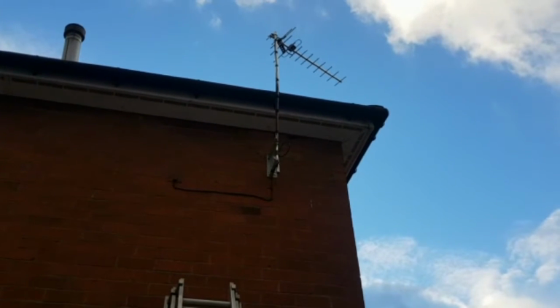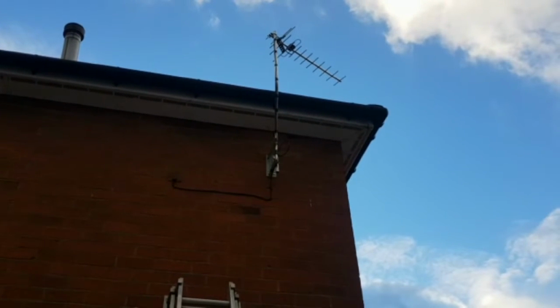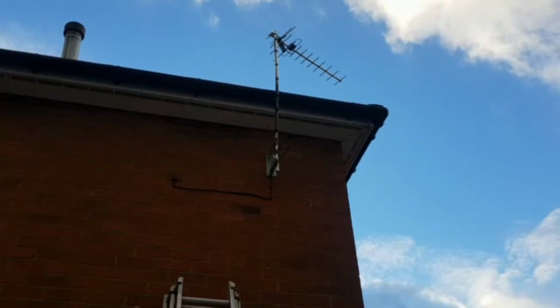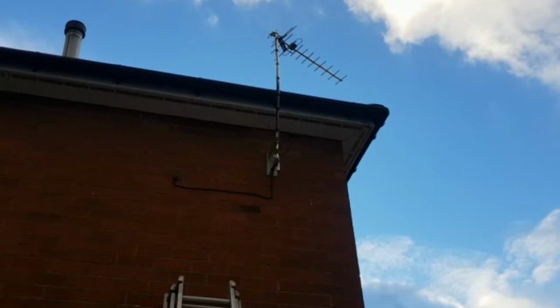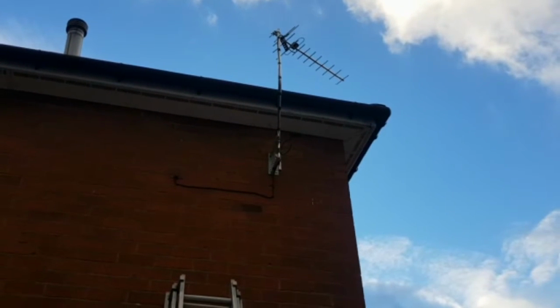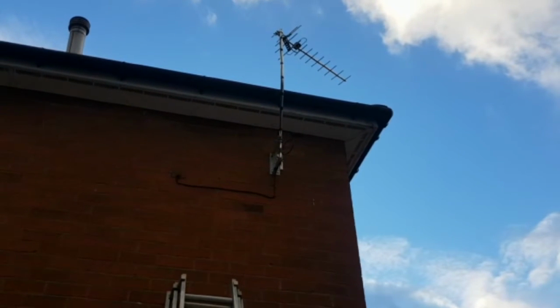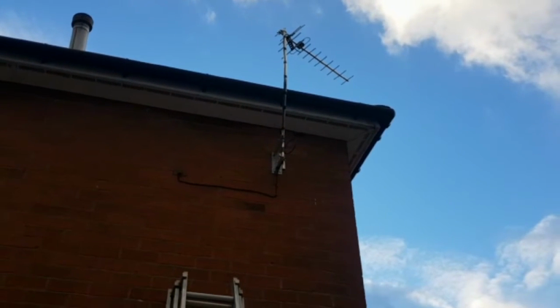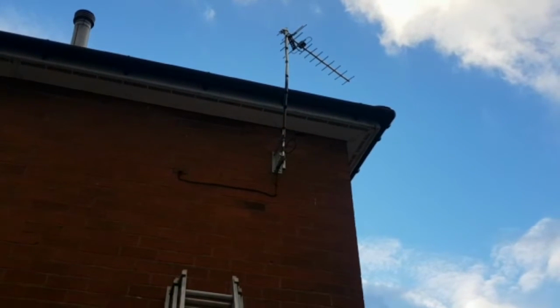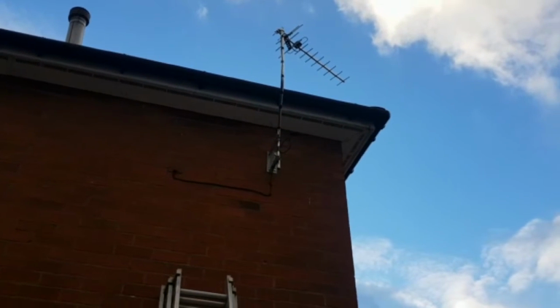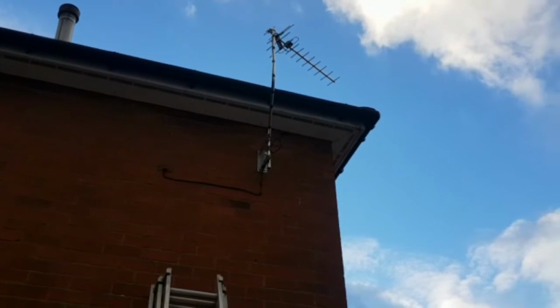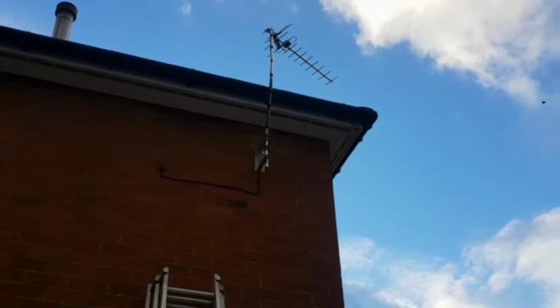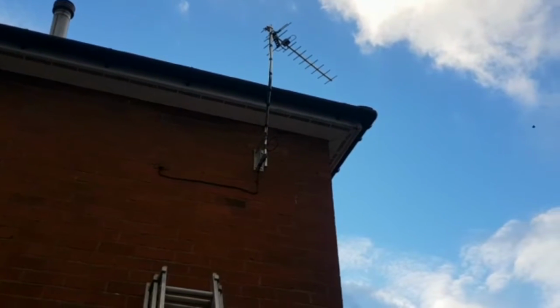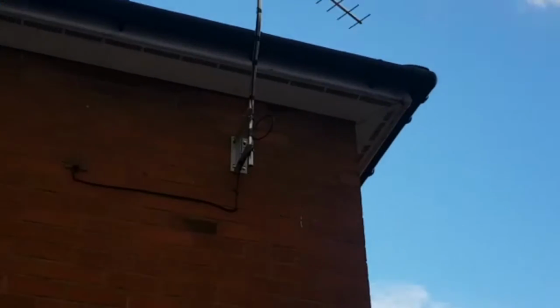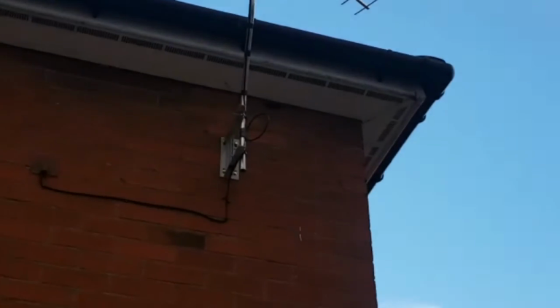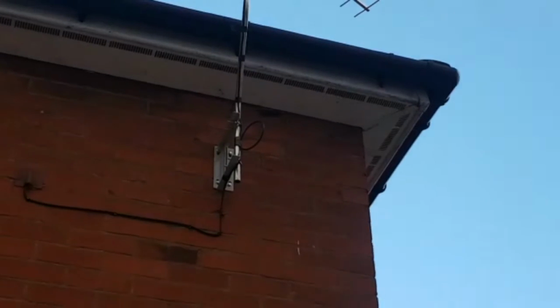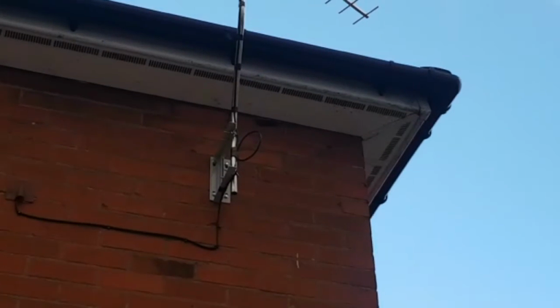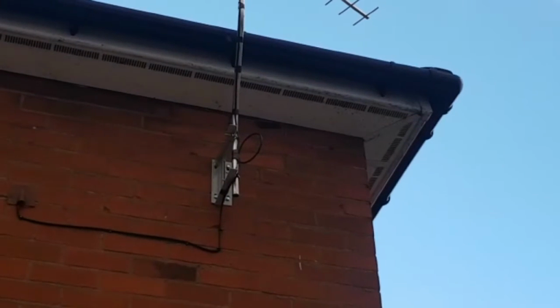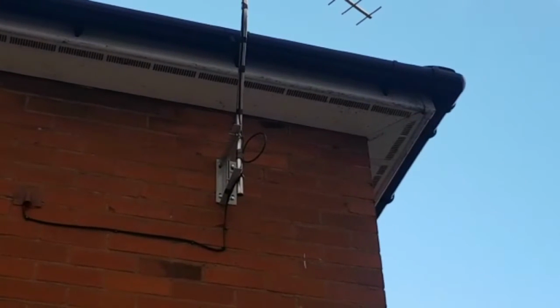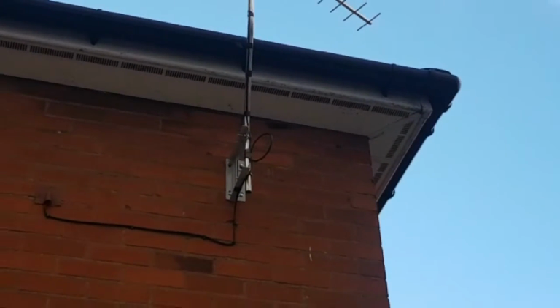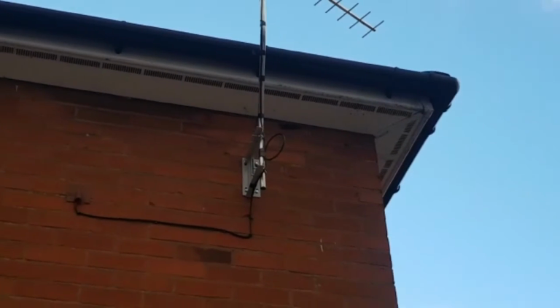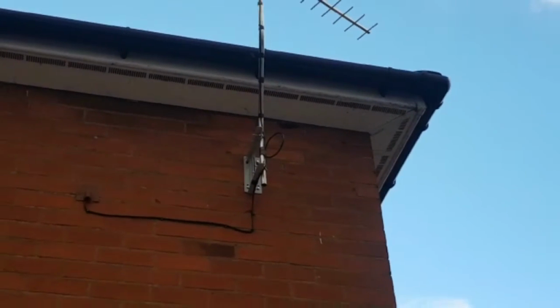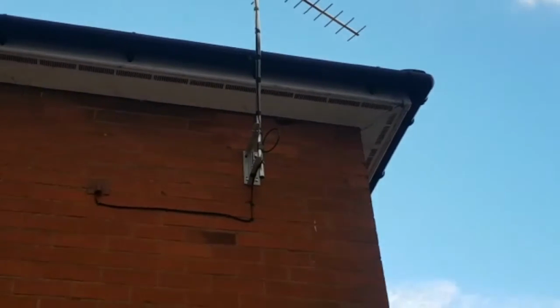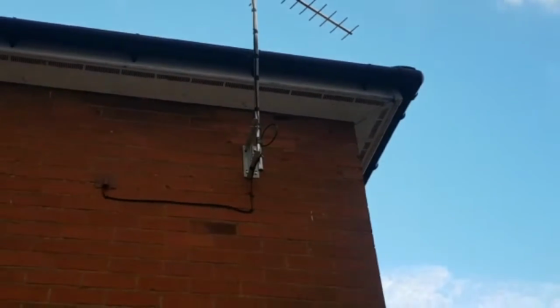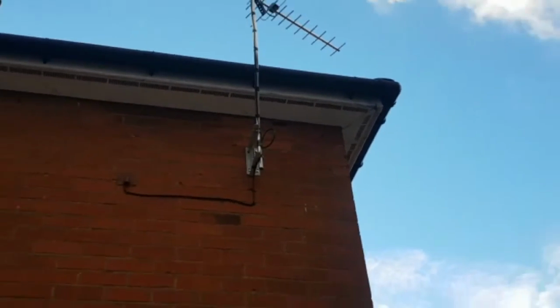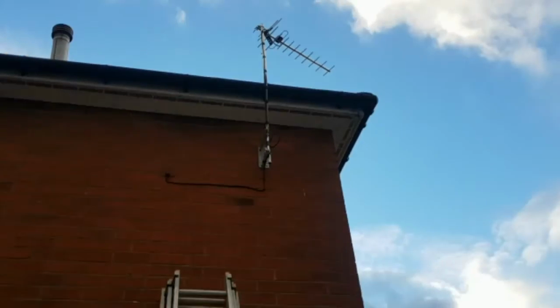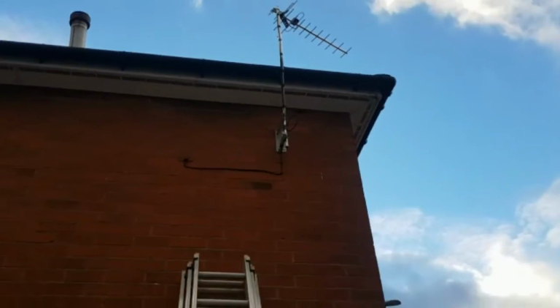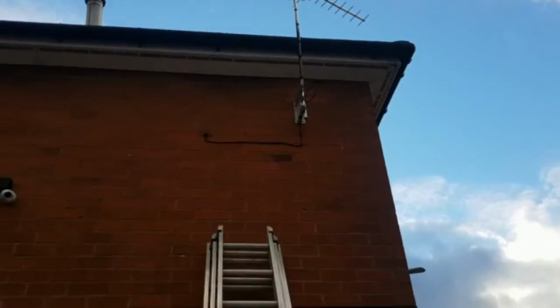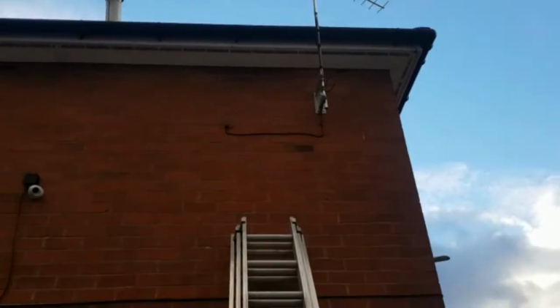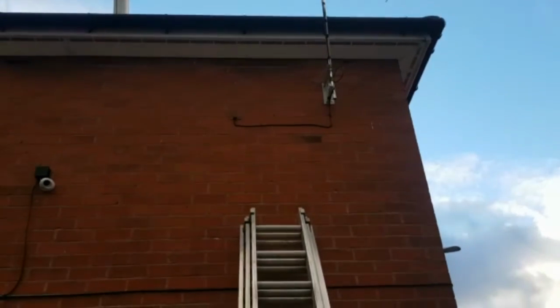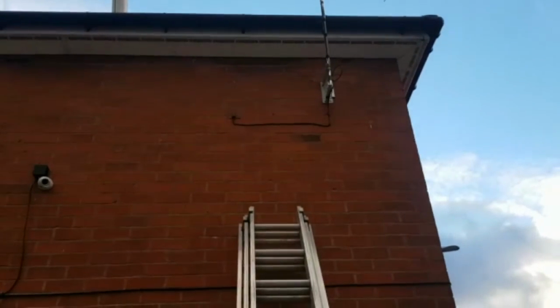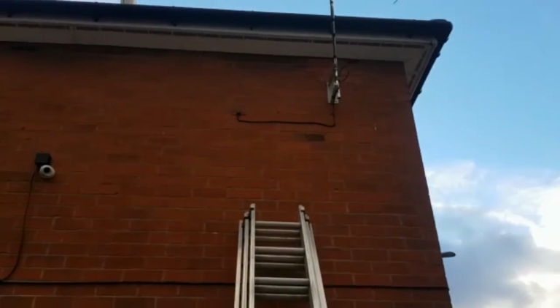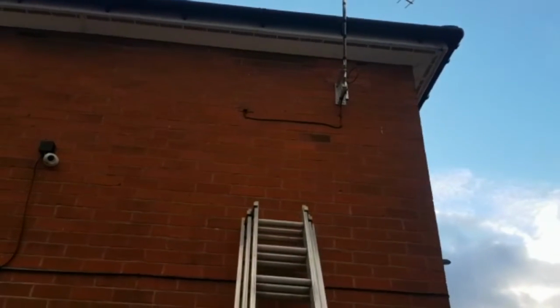No more pixelating for the customer on an indoor aerial. Left a loop there — in the near future the customer is going to ring us up for an extra point.